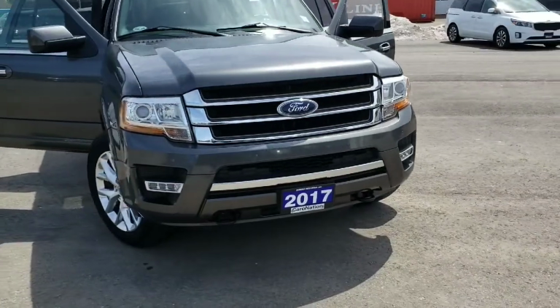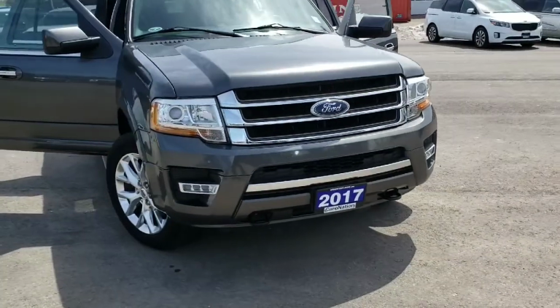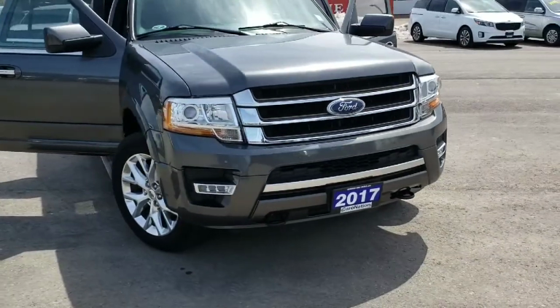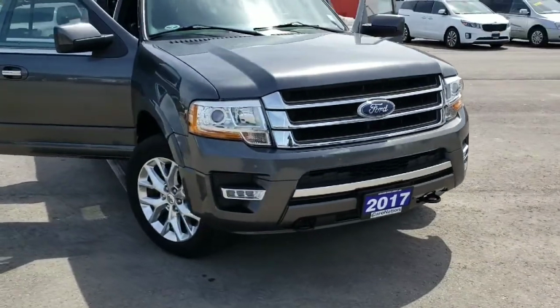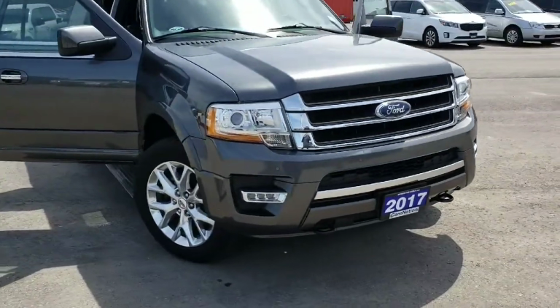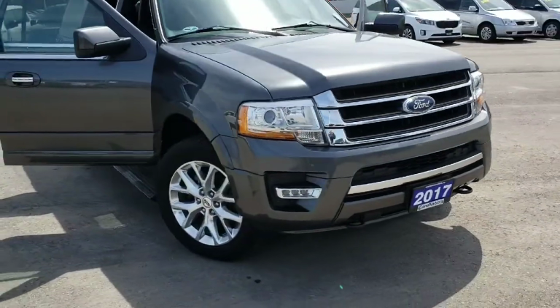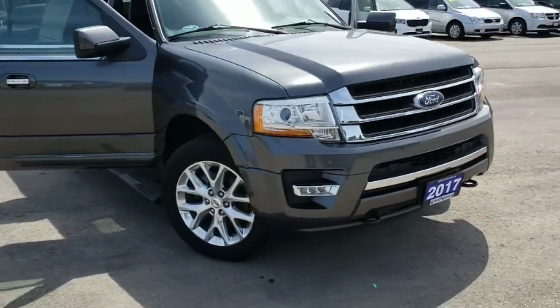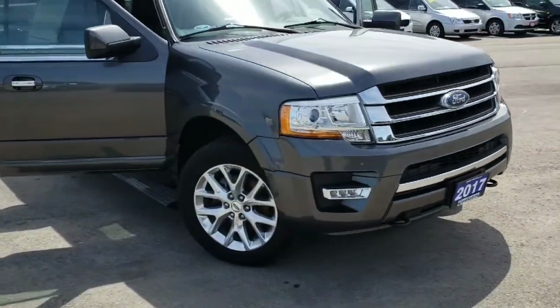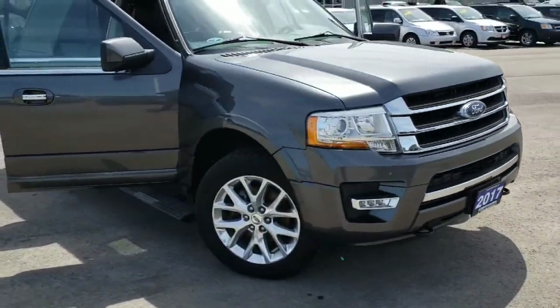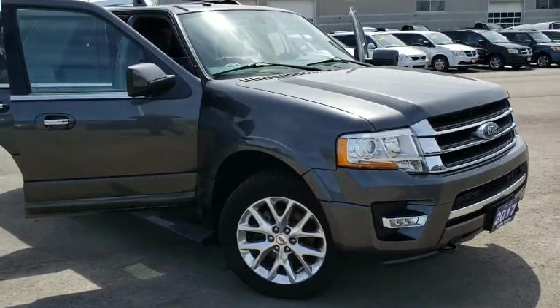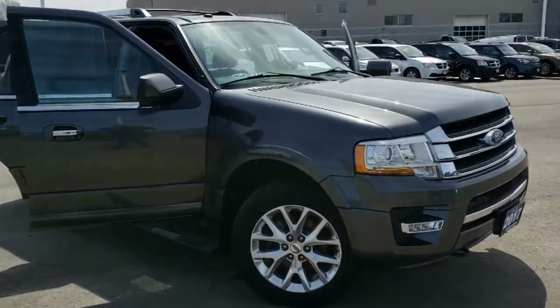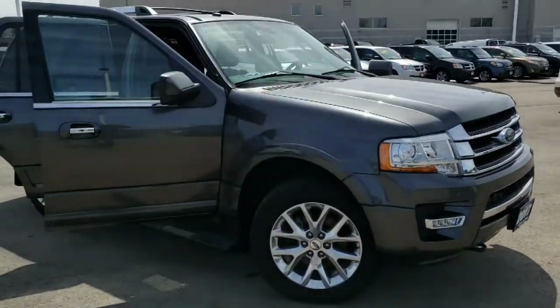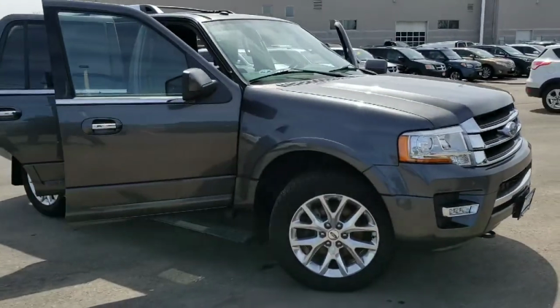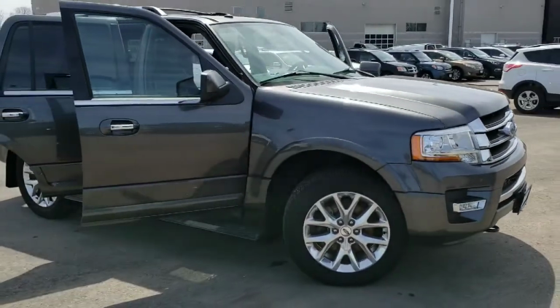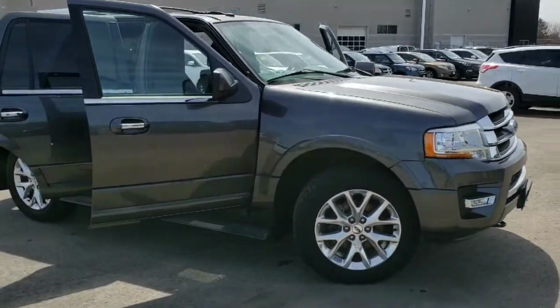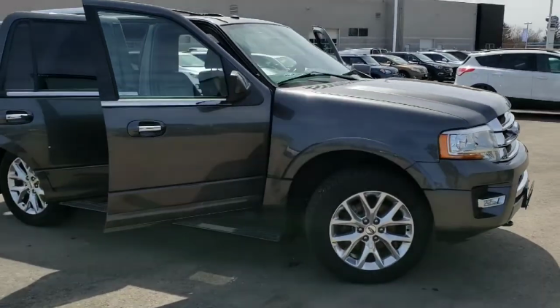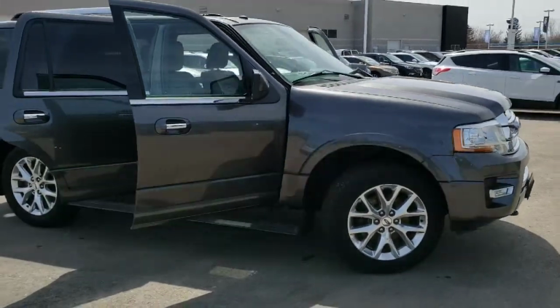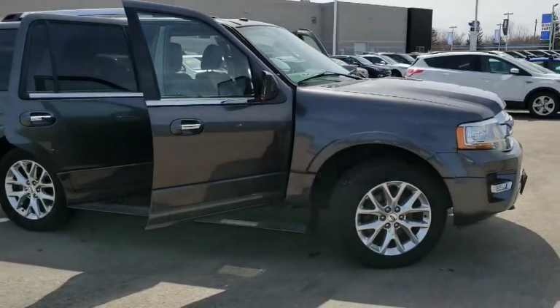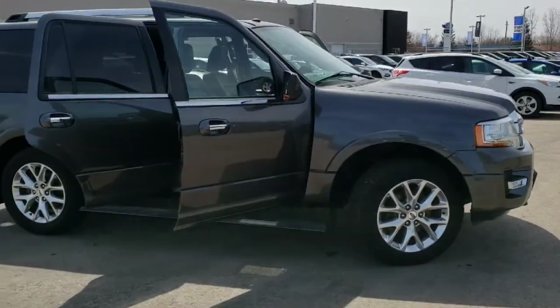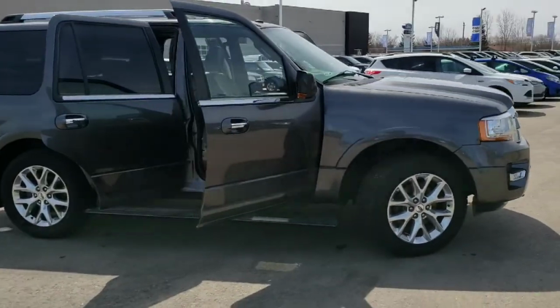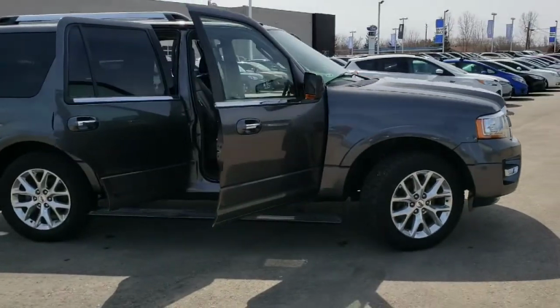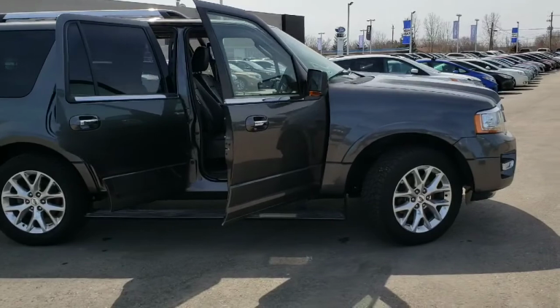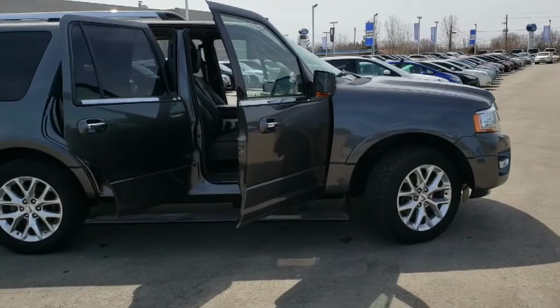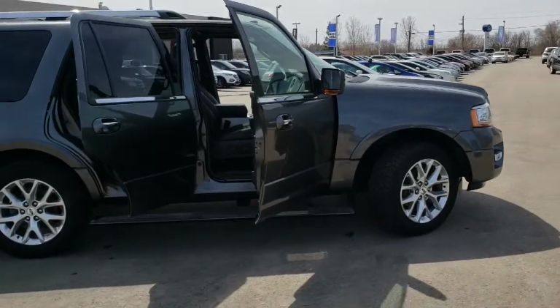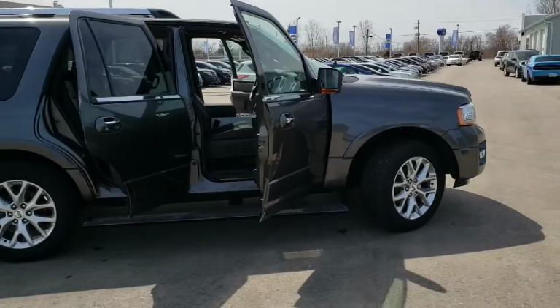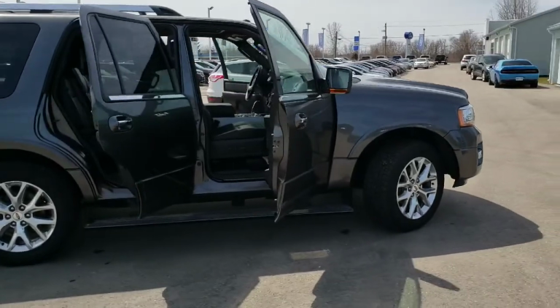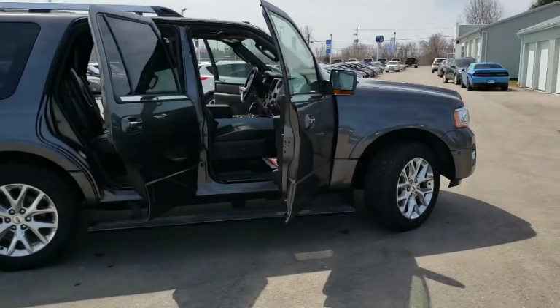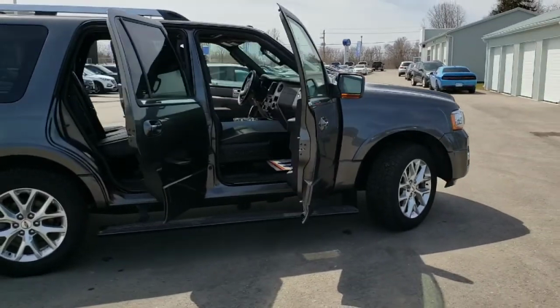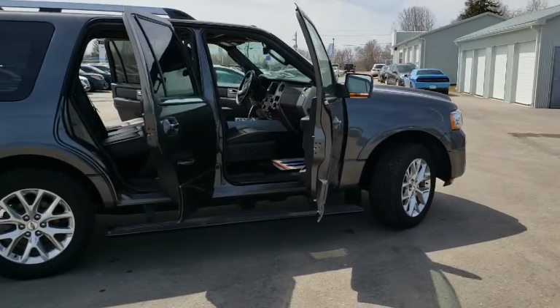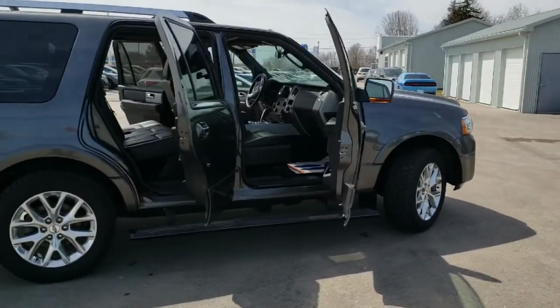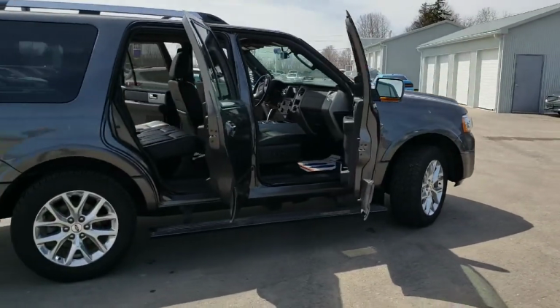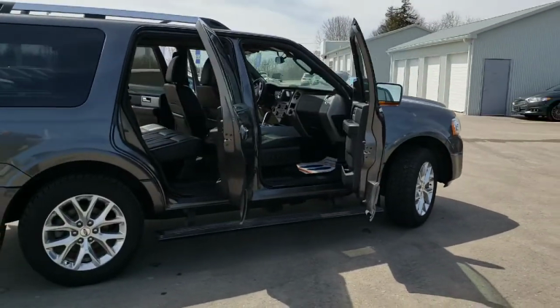Welcome to Northway Forward. My name is Bubba Clinch and we're taking a look at this 2017 Ford Expedition Limited Edition. It has all the luxury features that you would want in a long road trip.